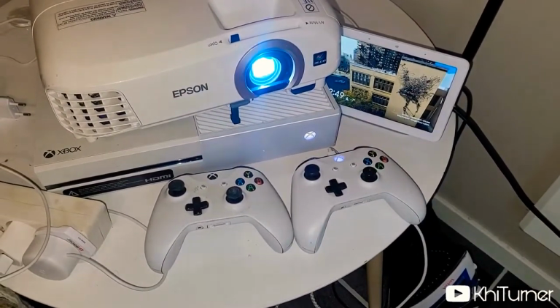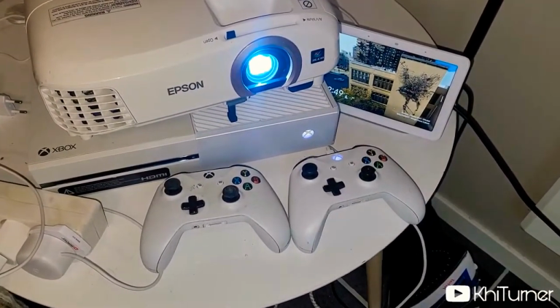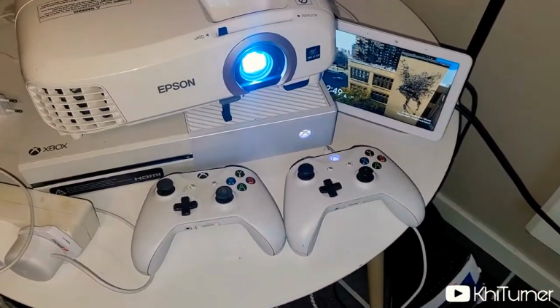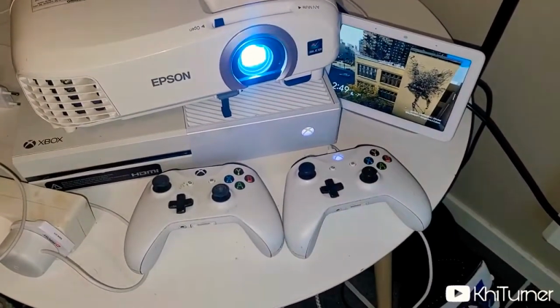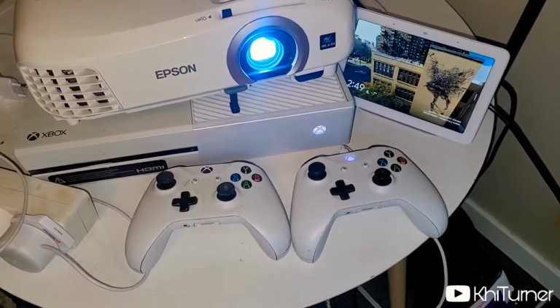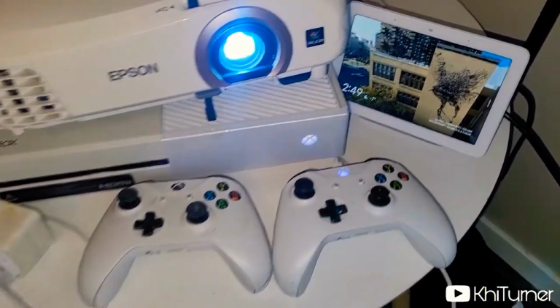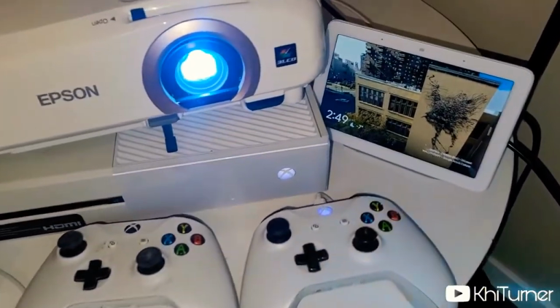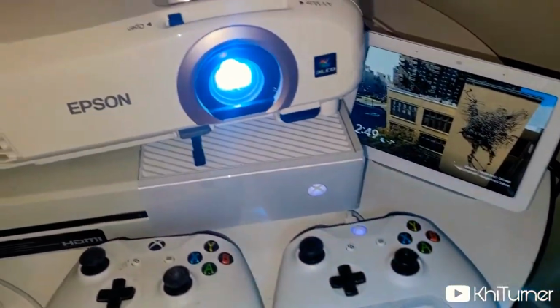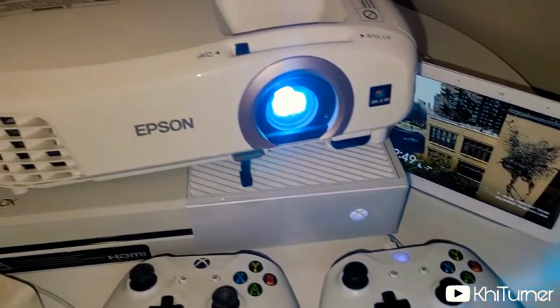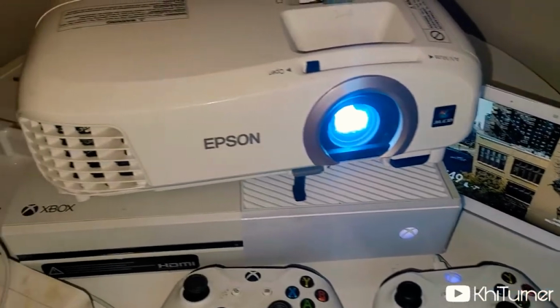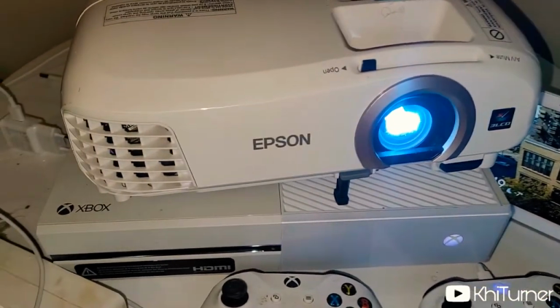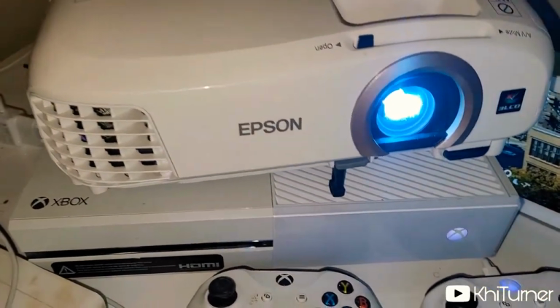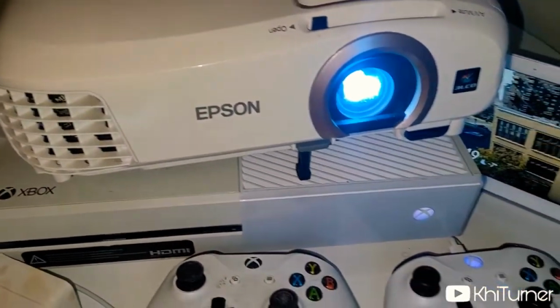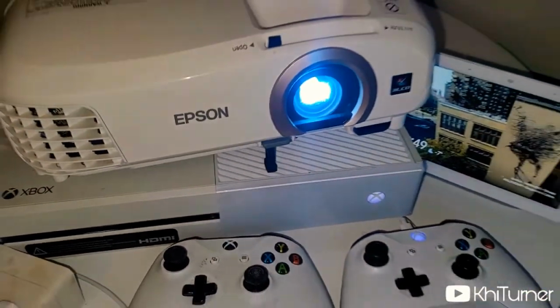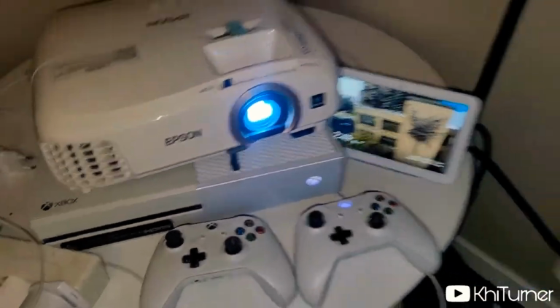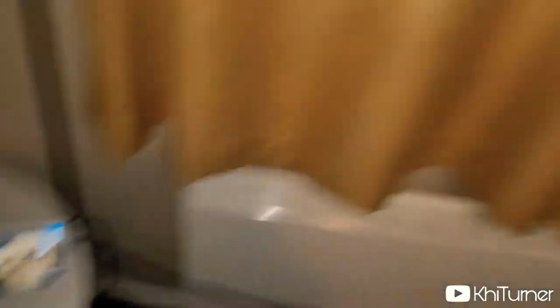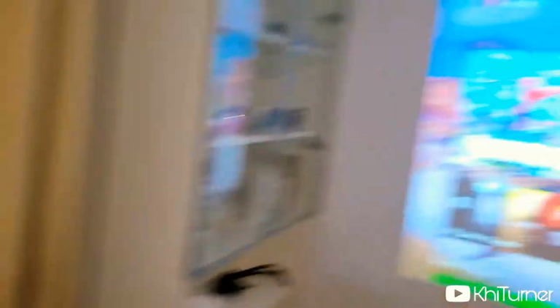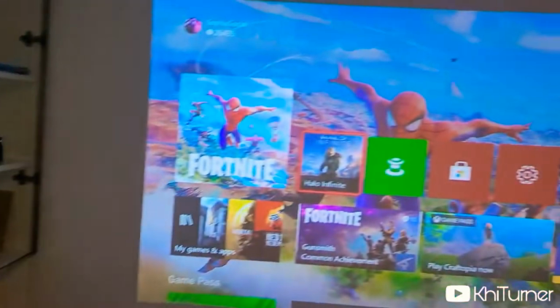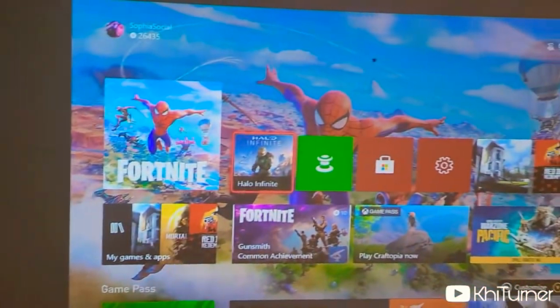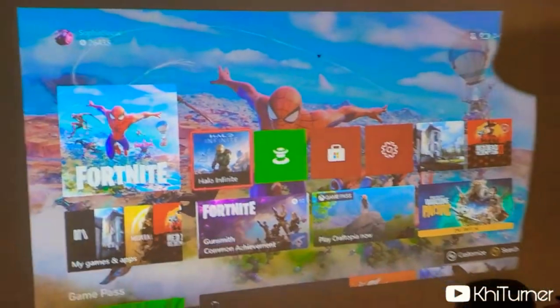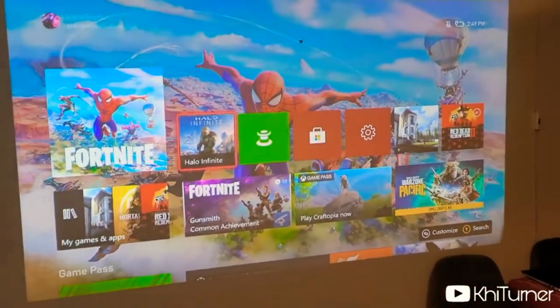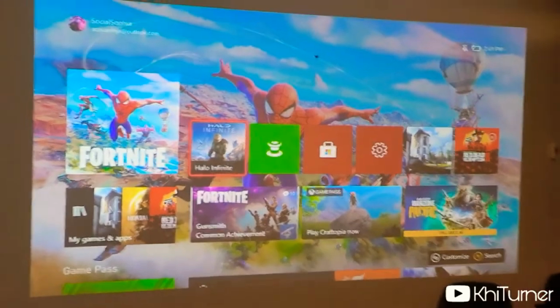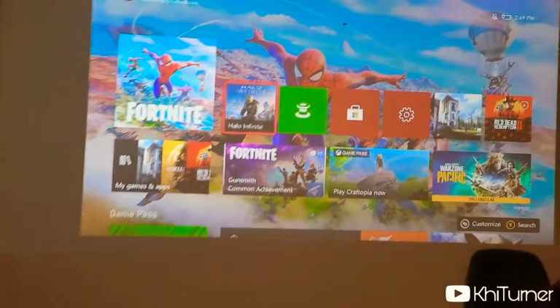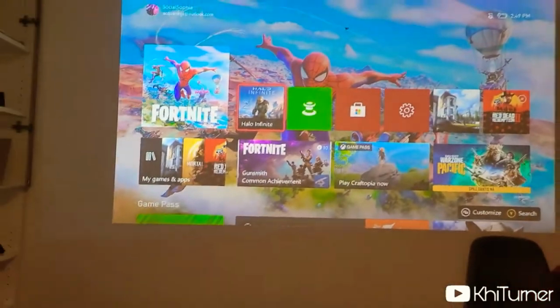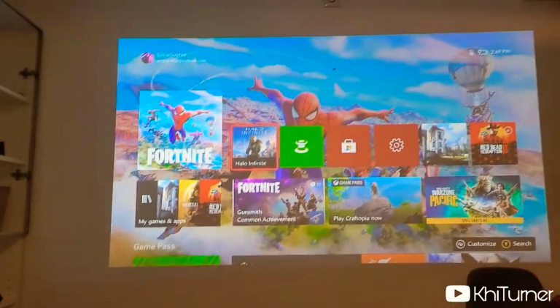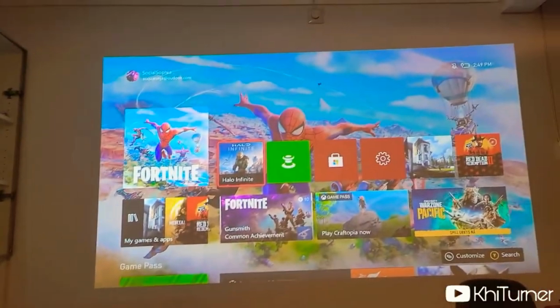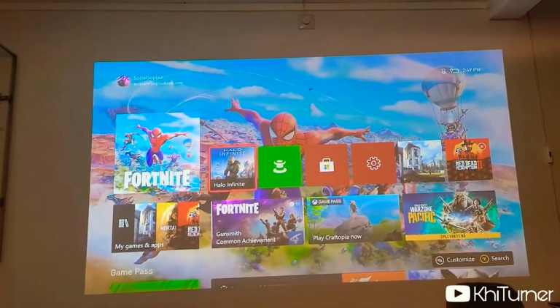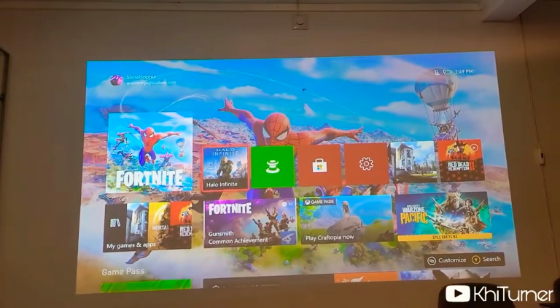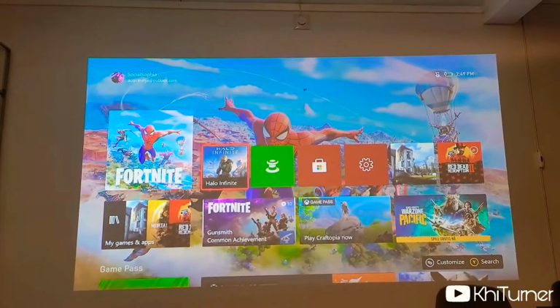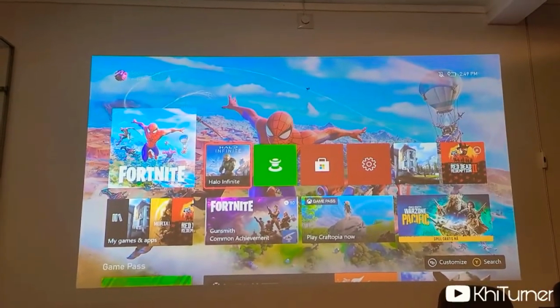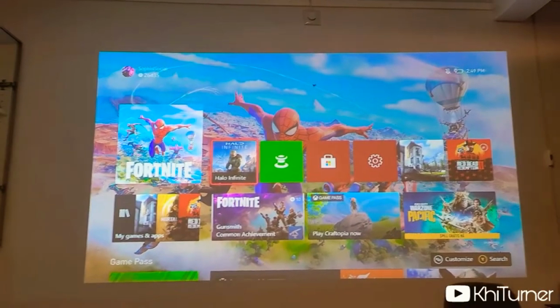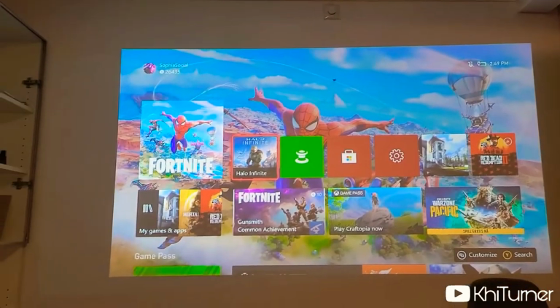So this is the projector running. As you can see, it's got the nice bulb on, playing Xbox.